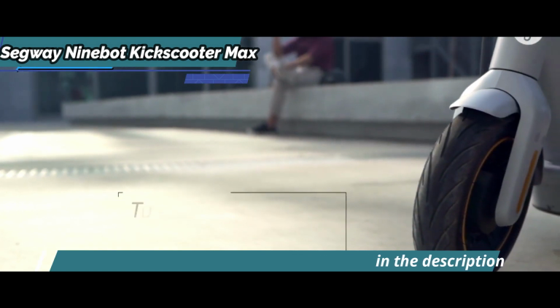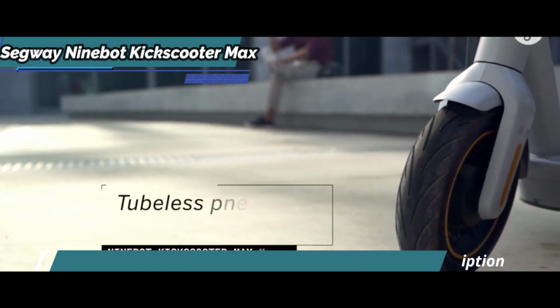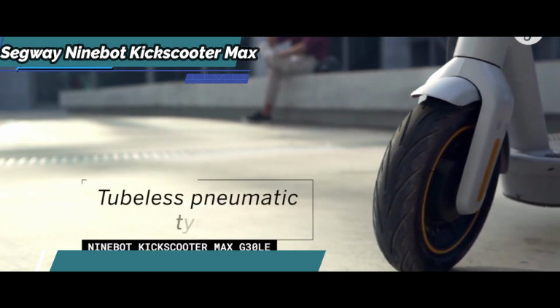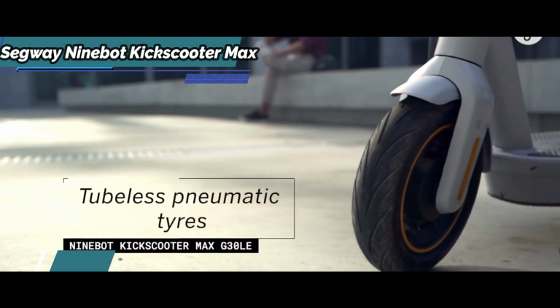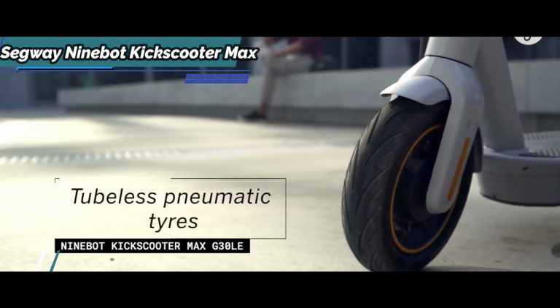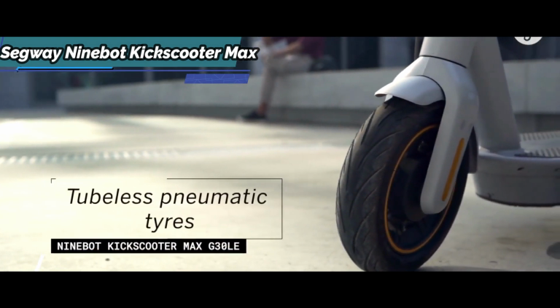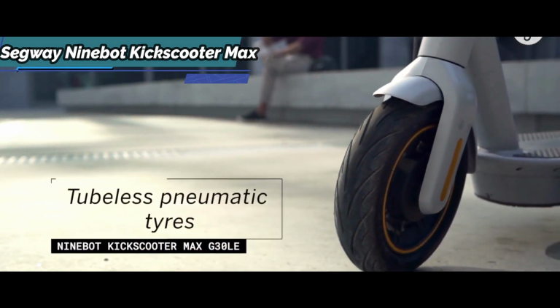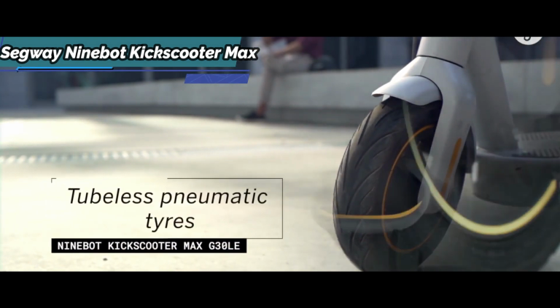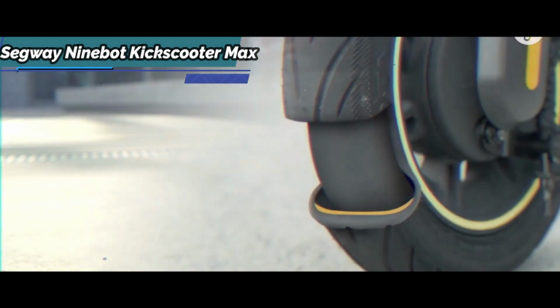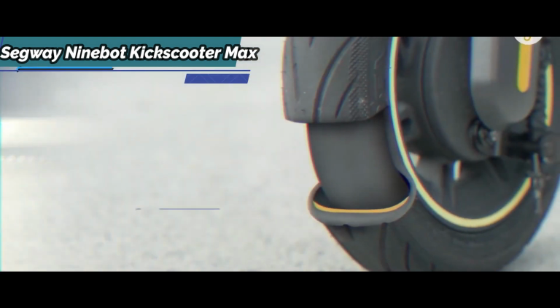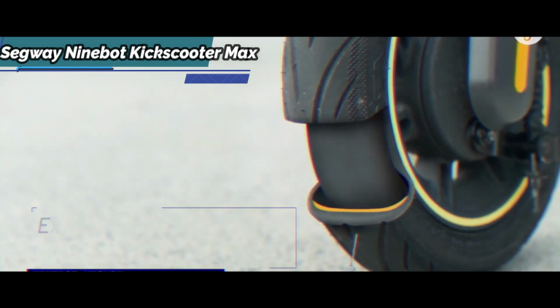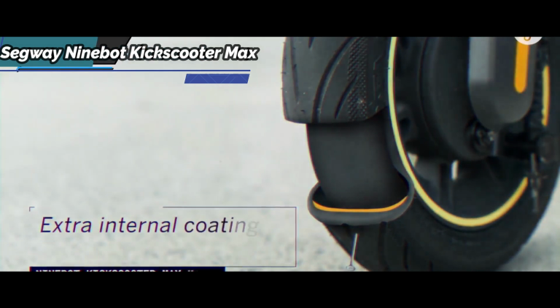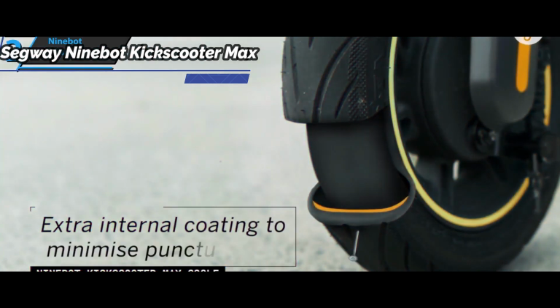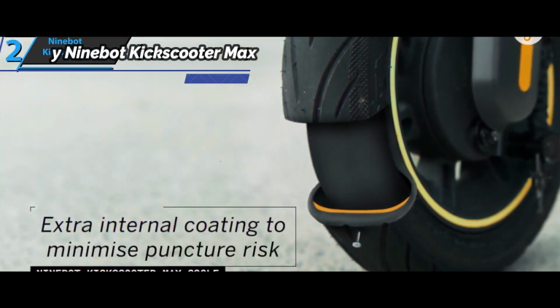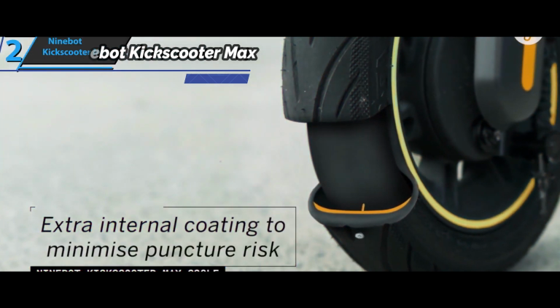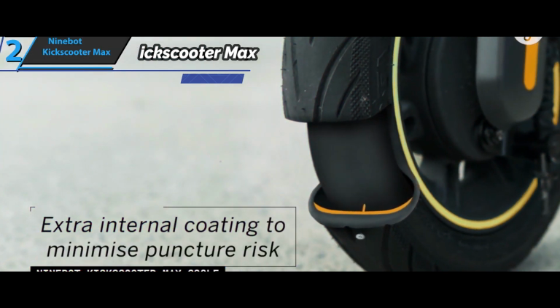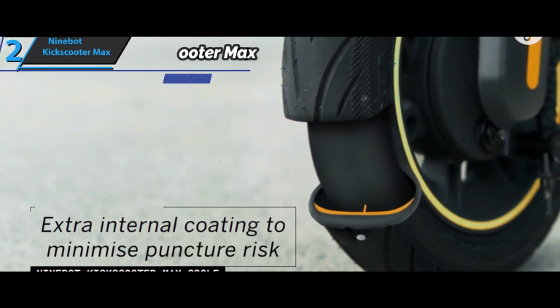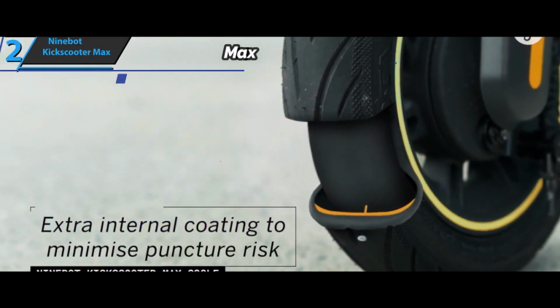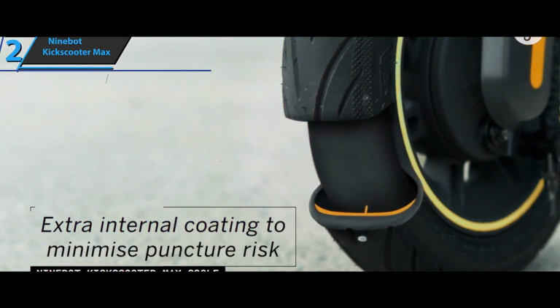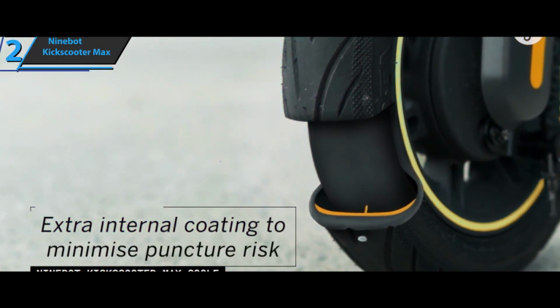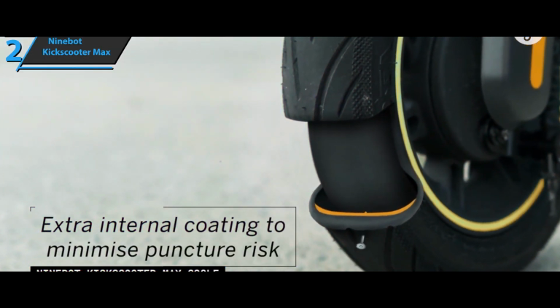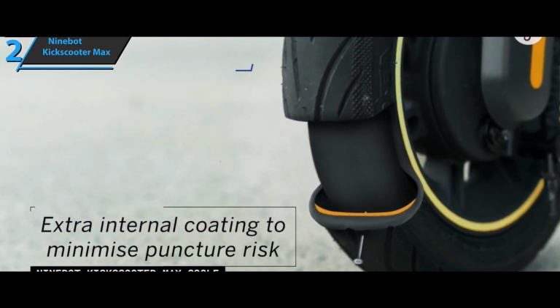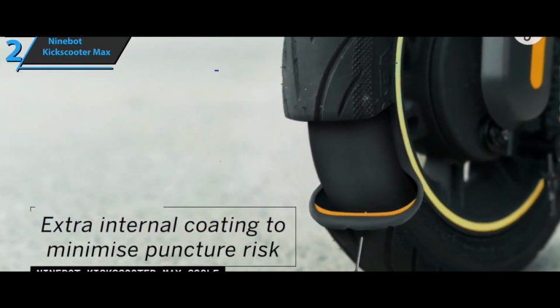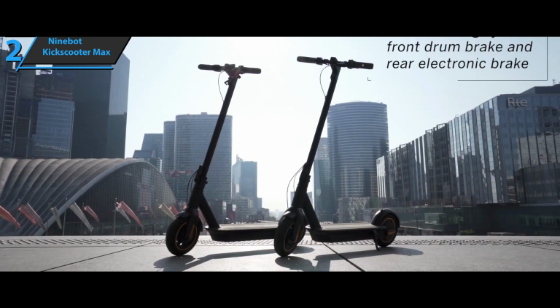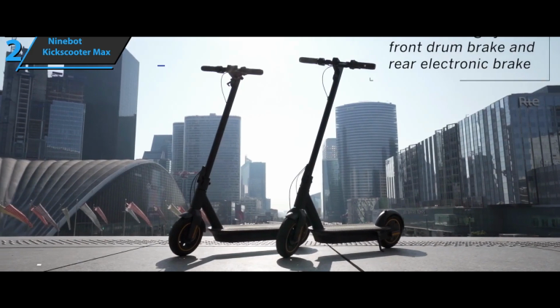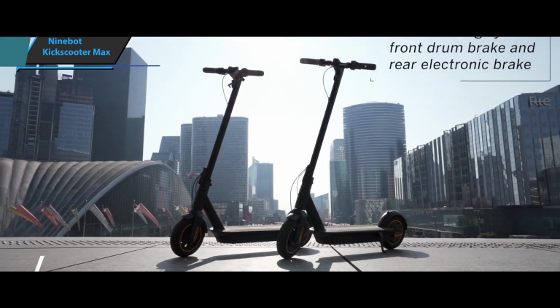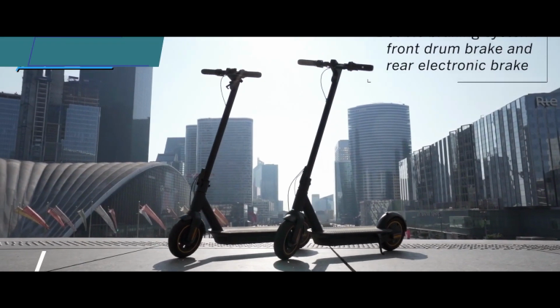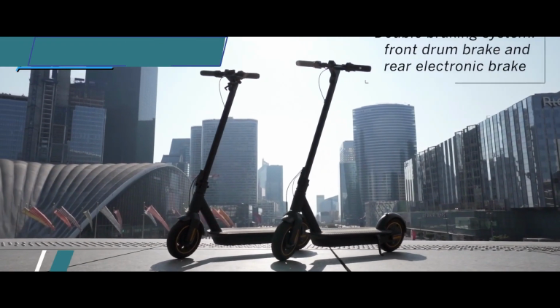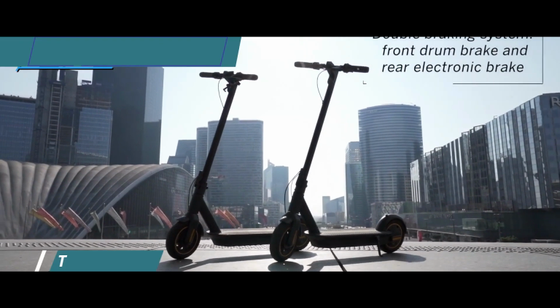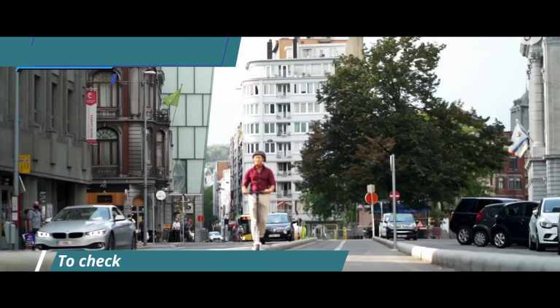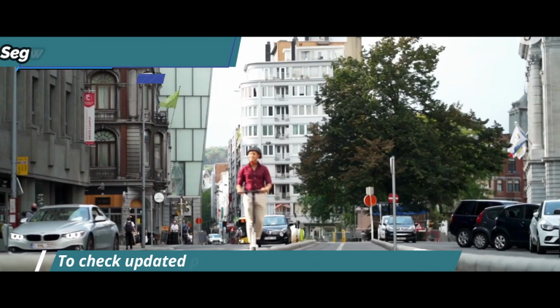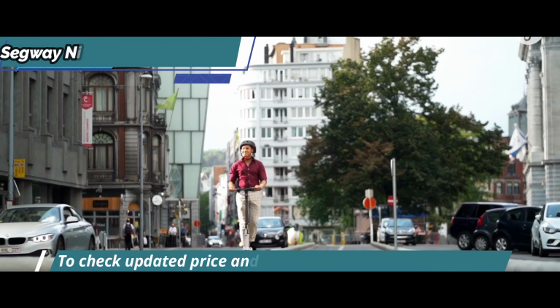The 10-inch tires provide a smooth ride and great stability as well as shock absorption. They have a gelatin coating that will not allow any obstacle to penetrate them. The double braking system will provide you with great safety when riding.